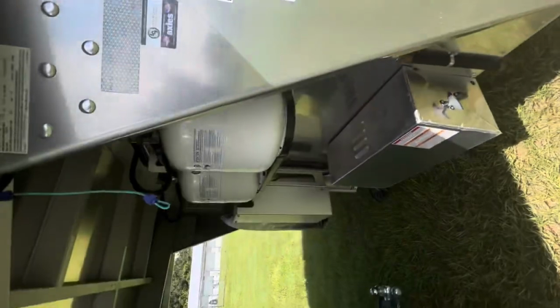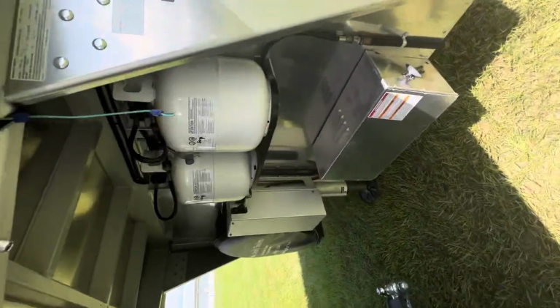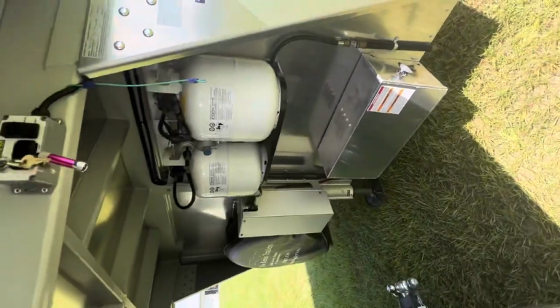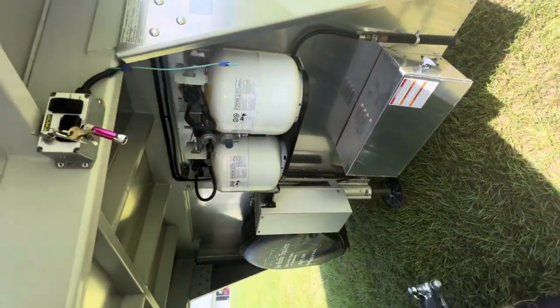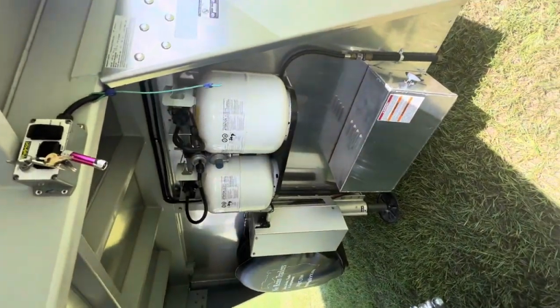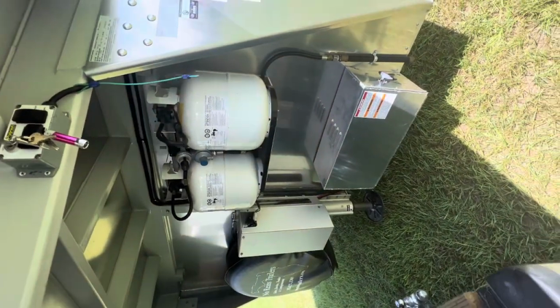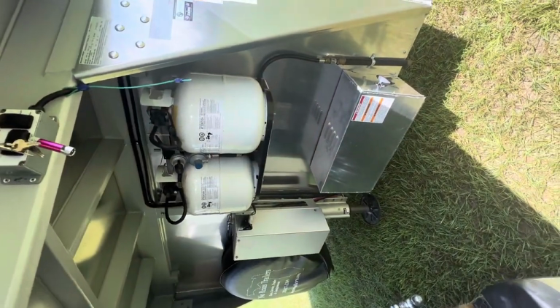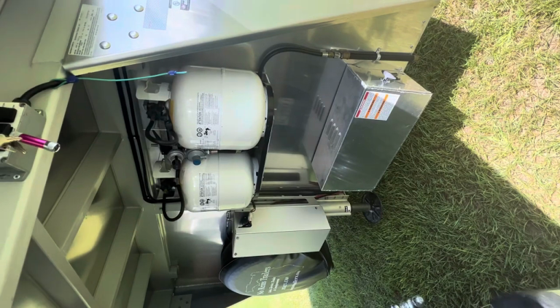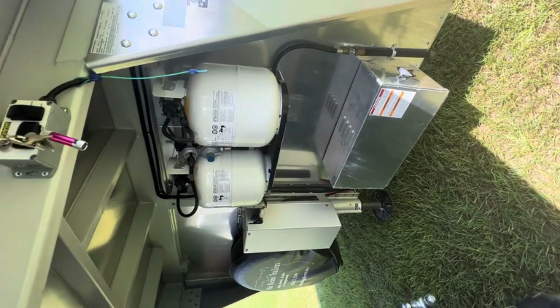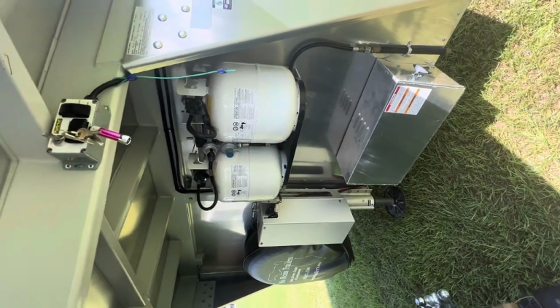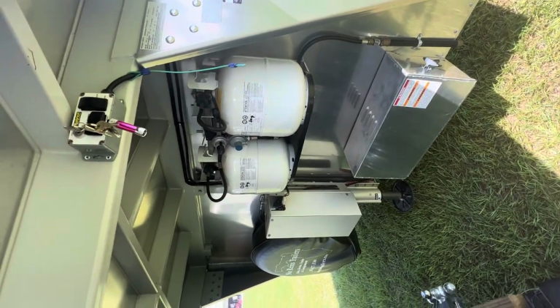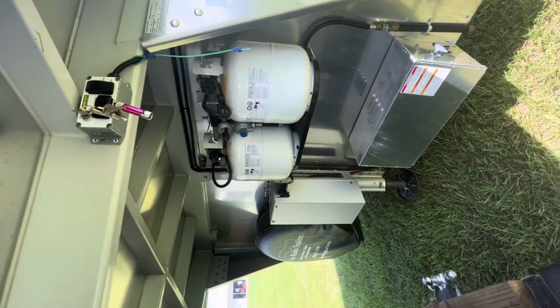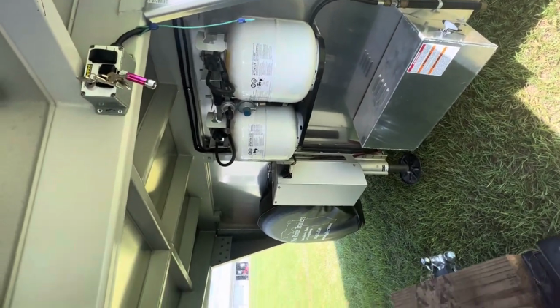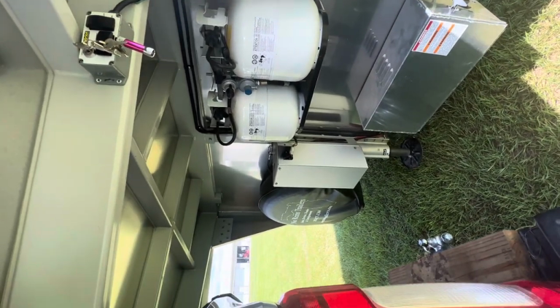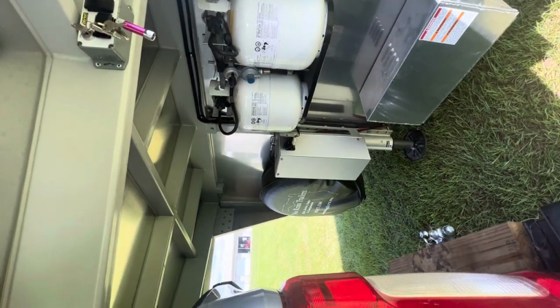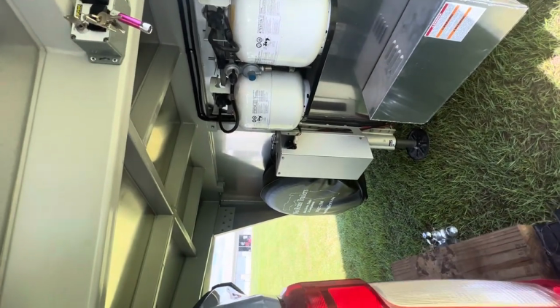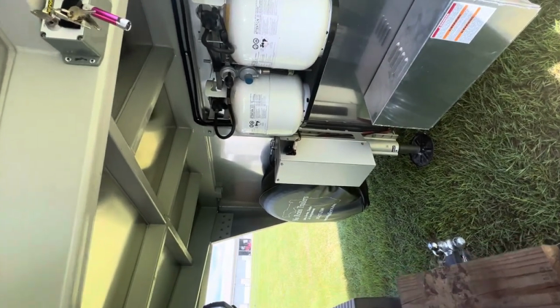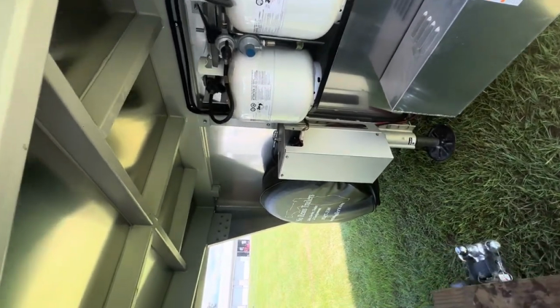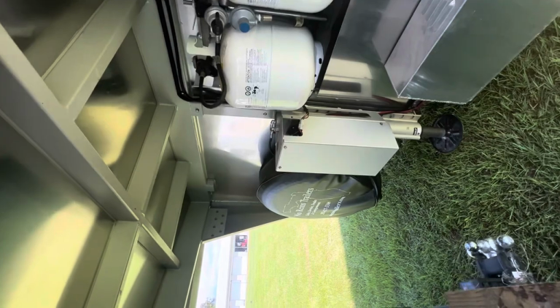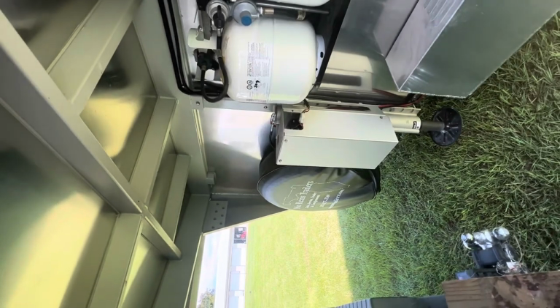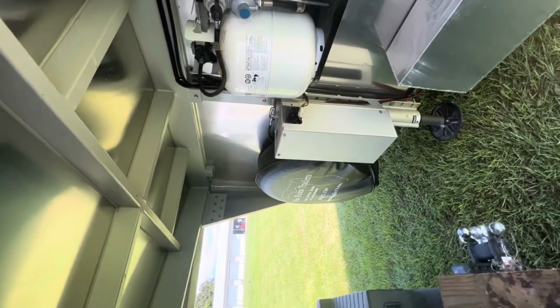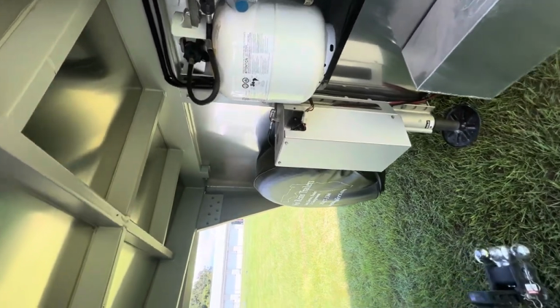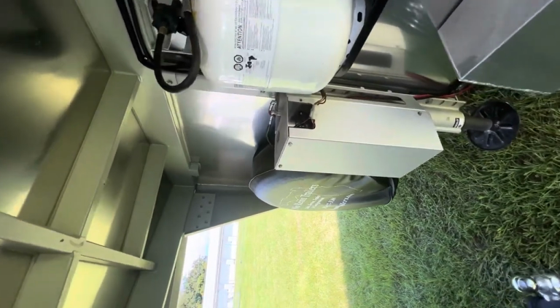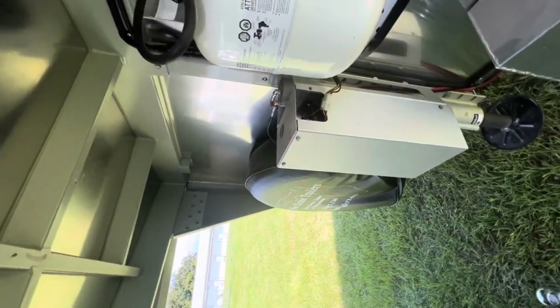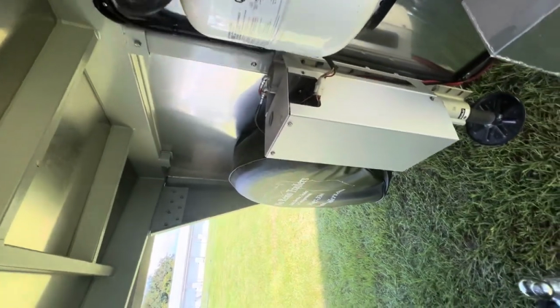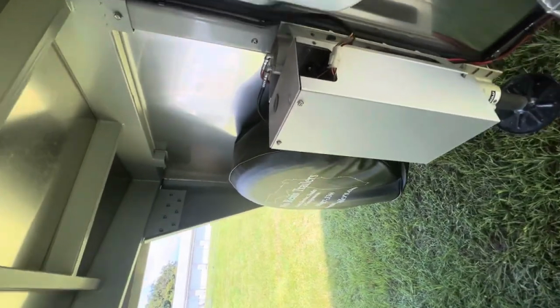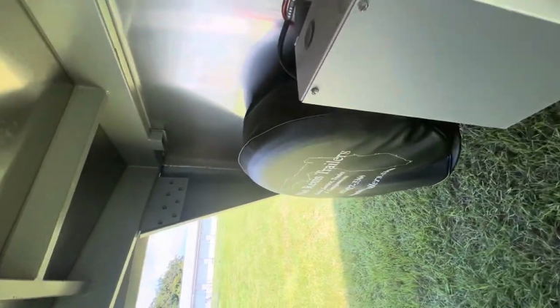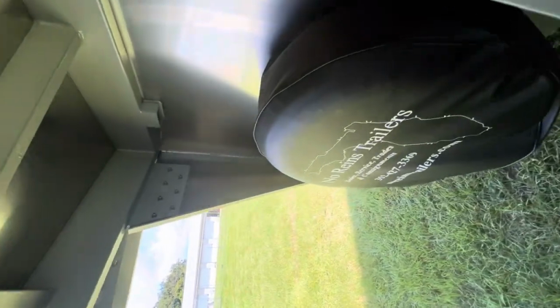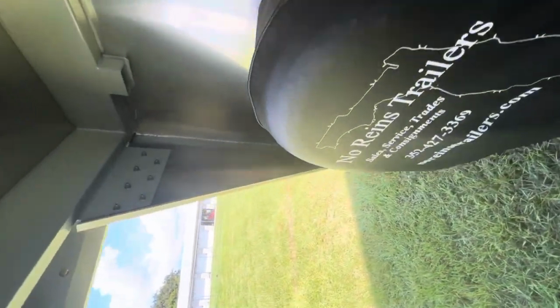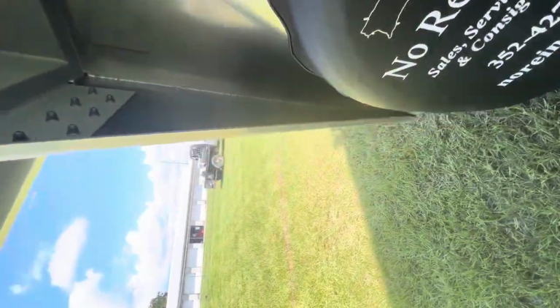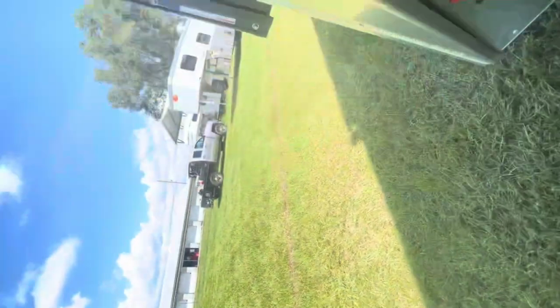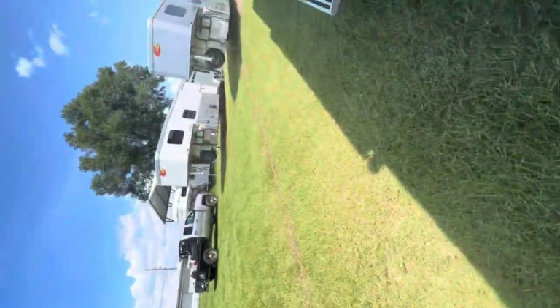All of these trailers have dual batteries in a battery box, dual propane tanks, and they are hydraulic jacks with a full-size matching spare. So we'll sneak through here and go into the living quarters.